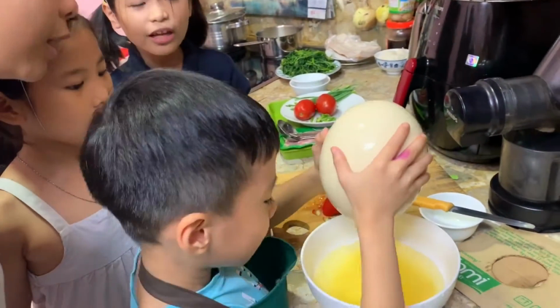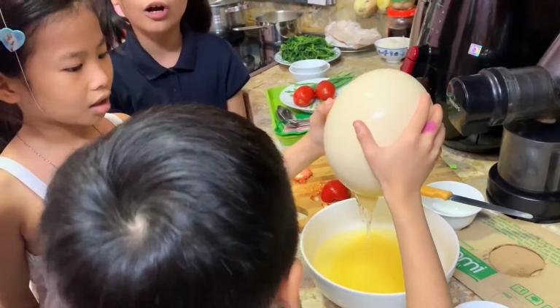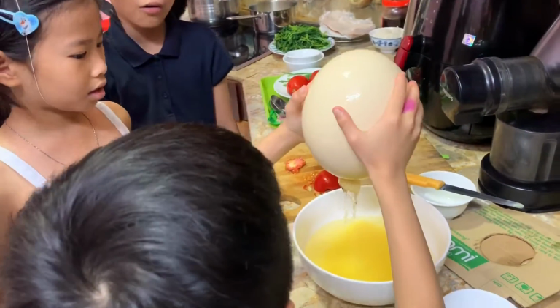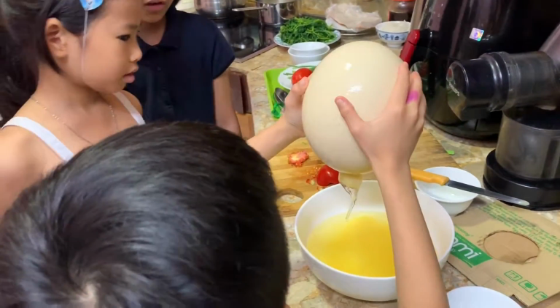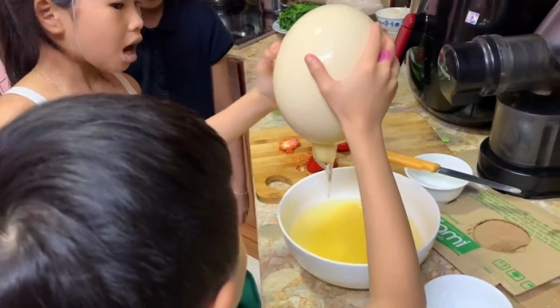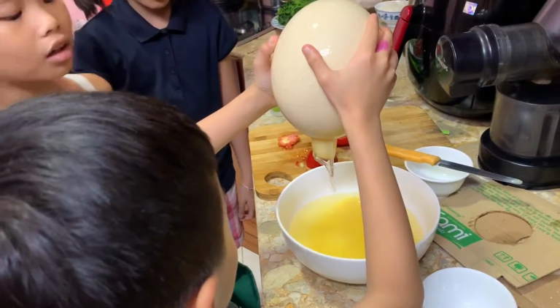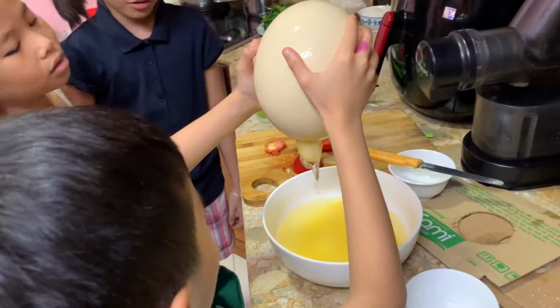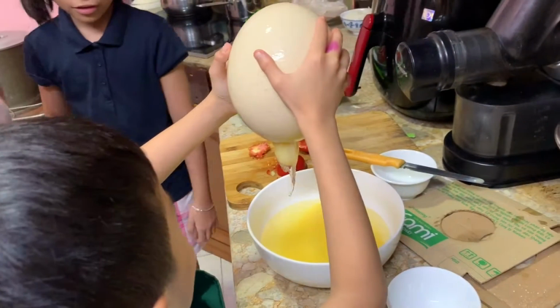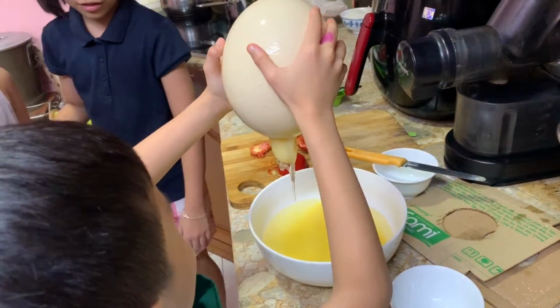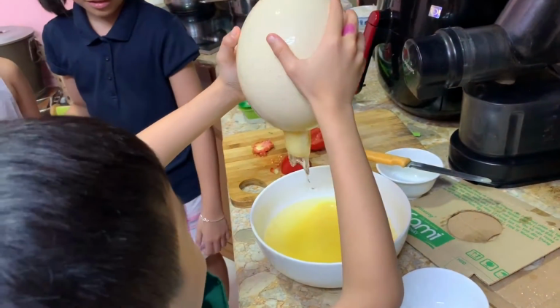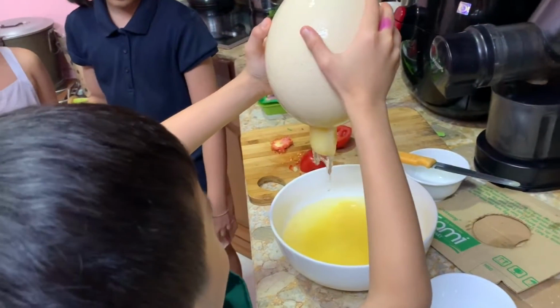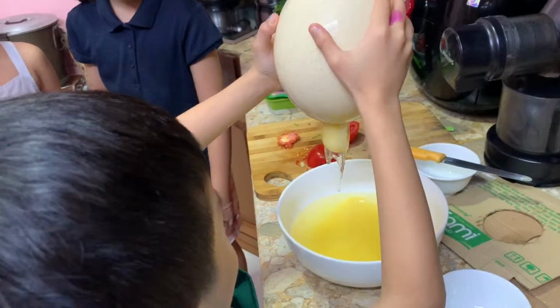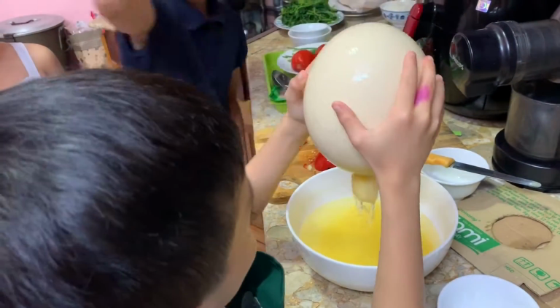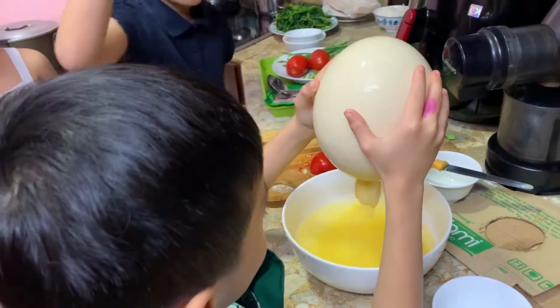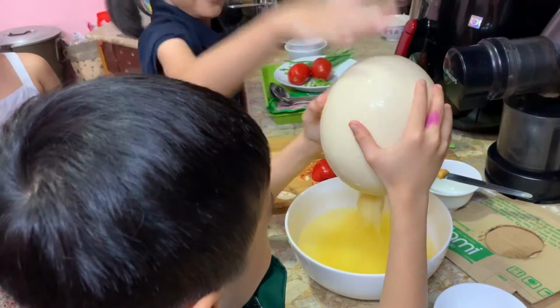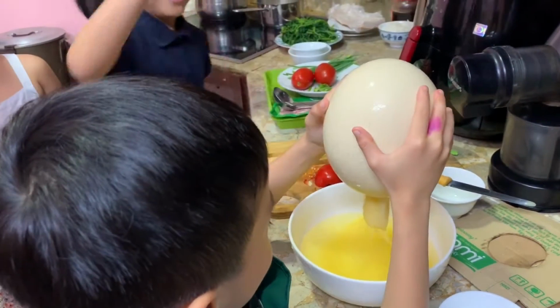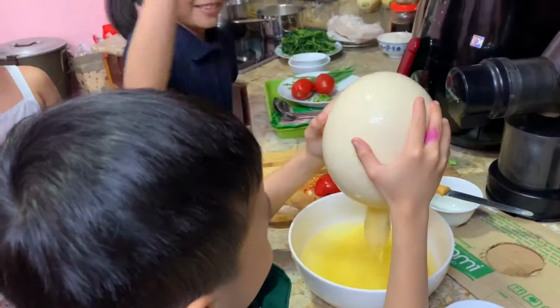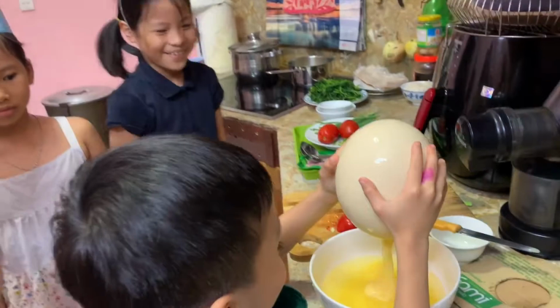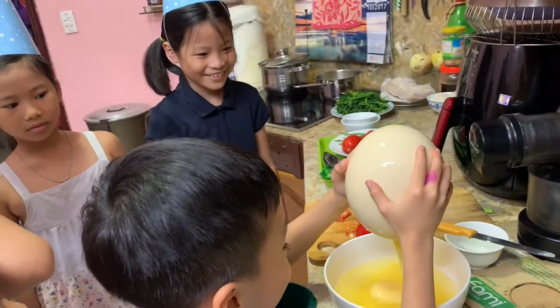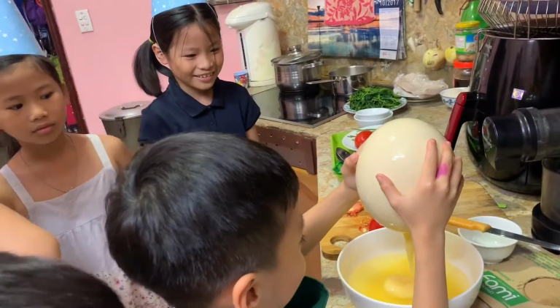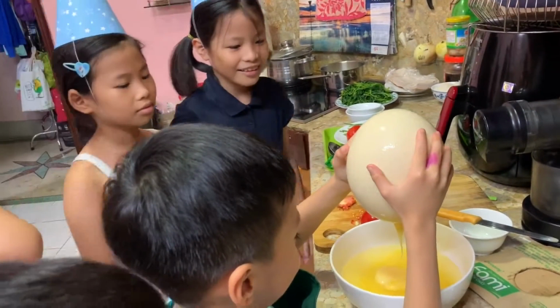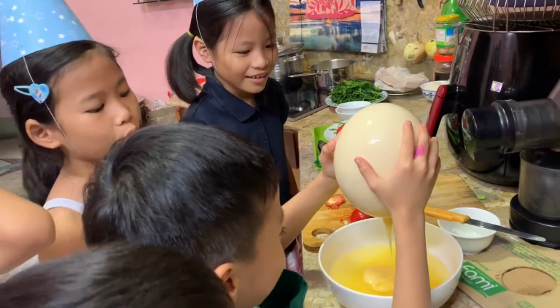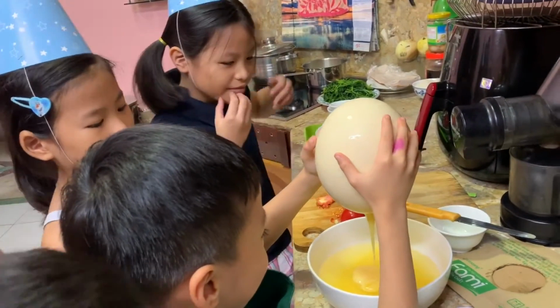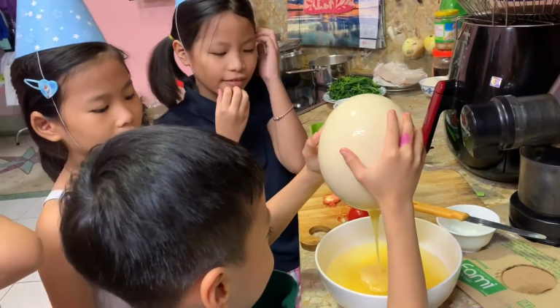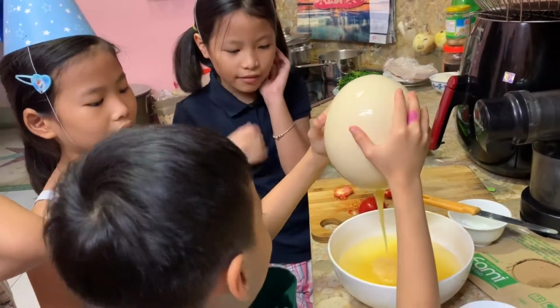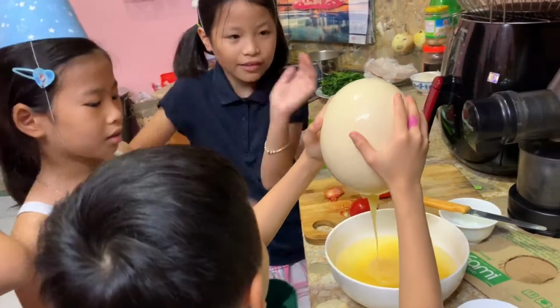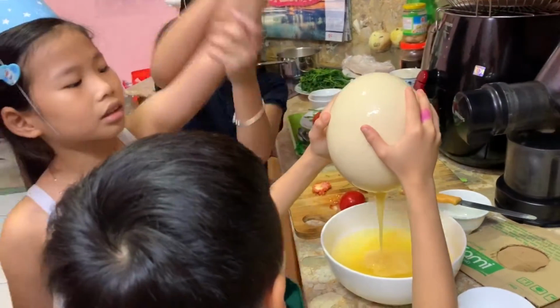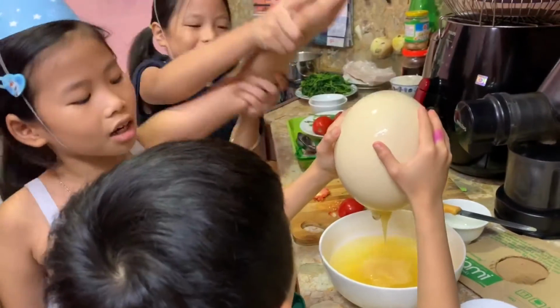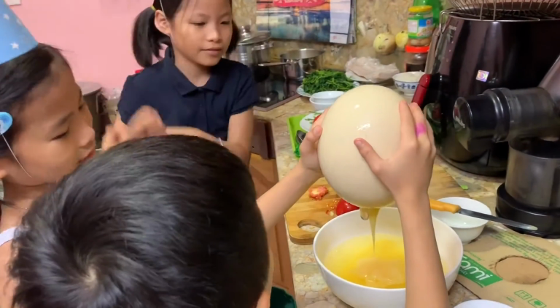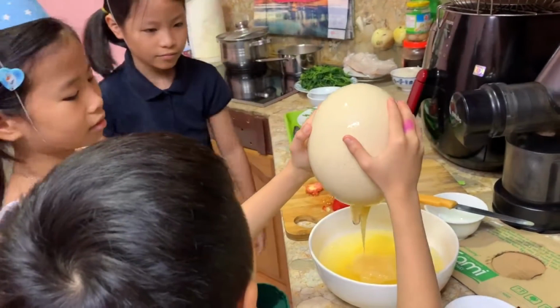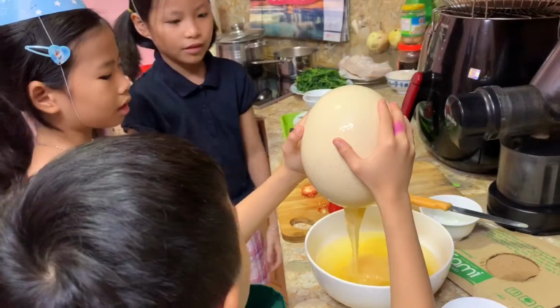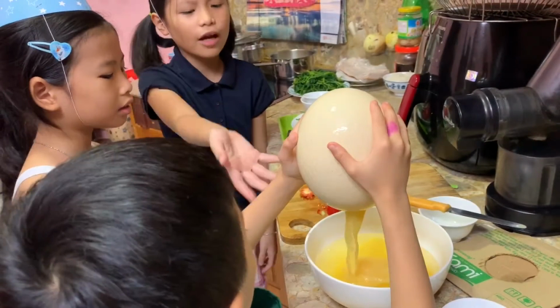We're going to try to crack the egg again. Put the egg on the screen. You're going to cut a little — that's fine — you're going to take it.